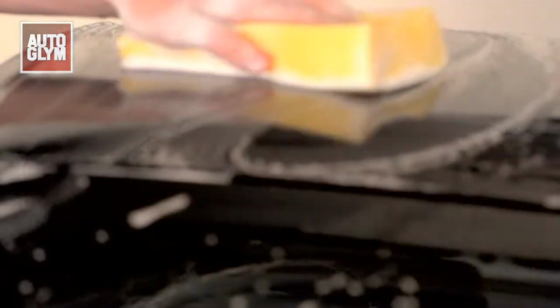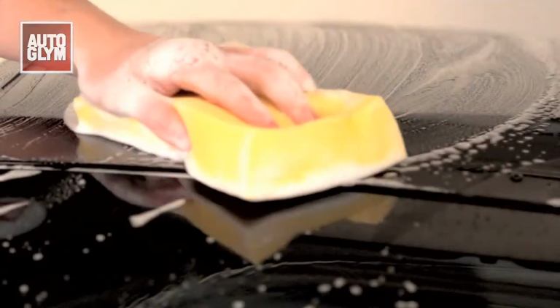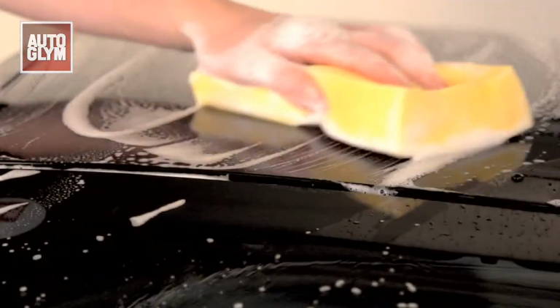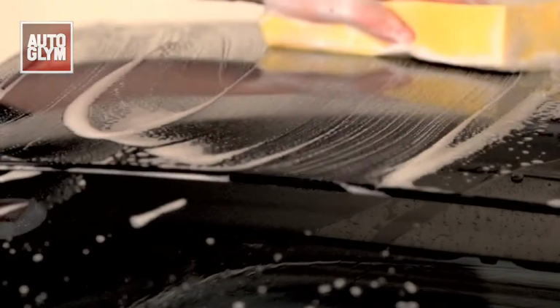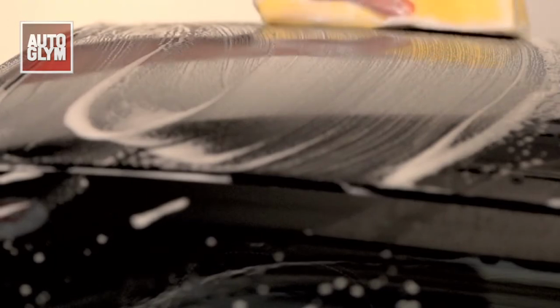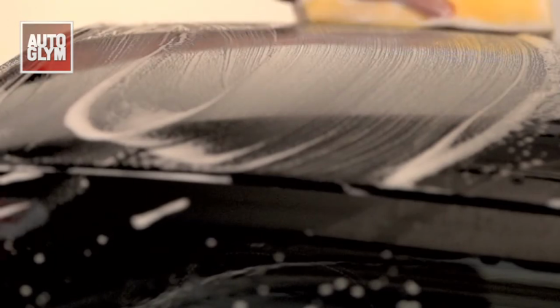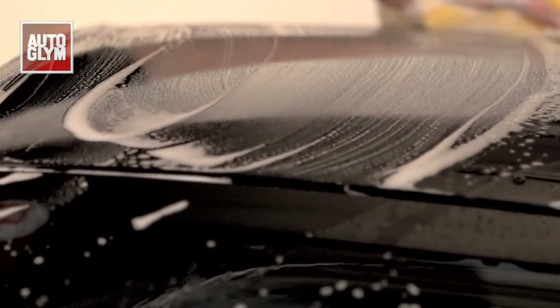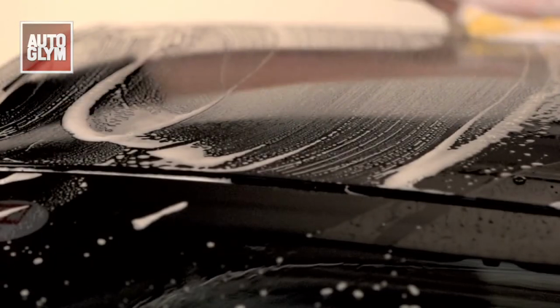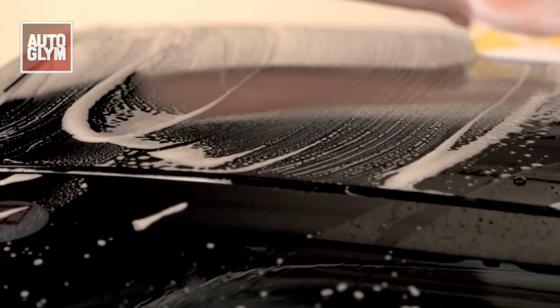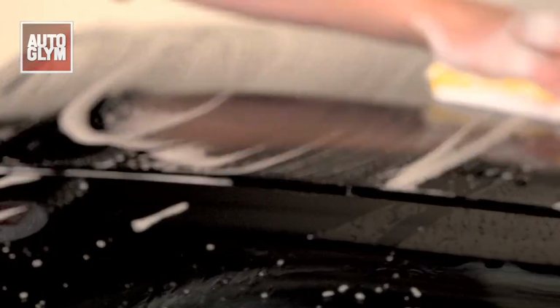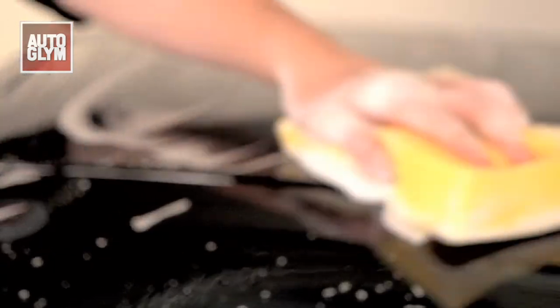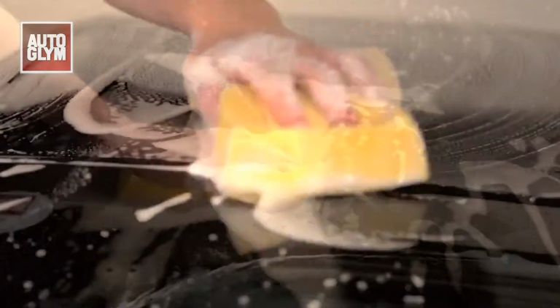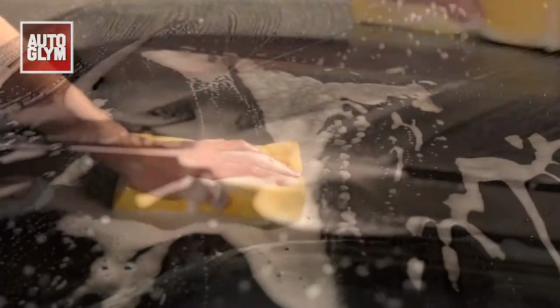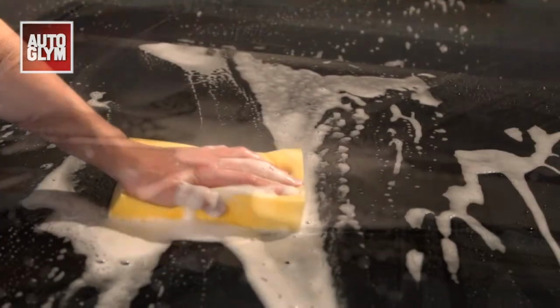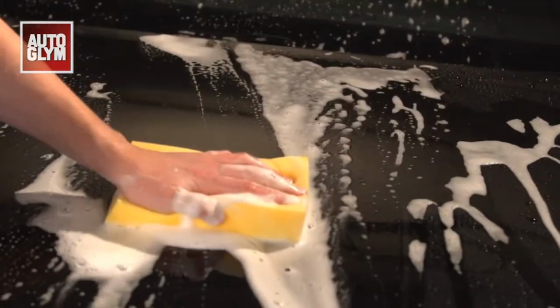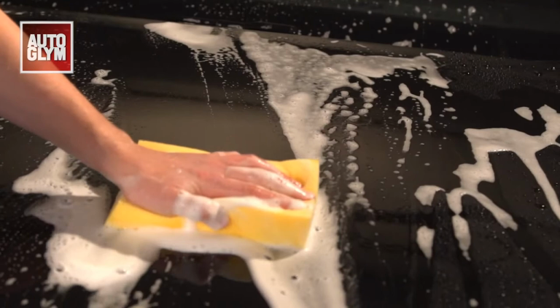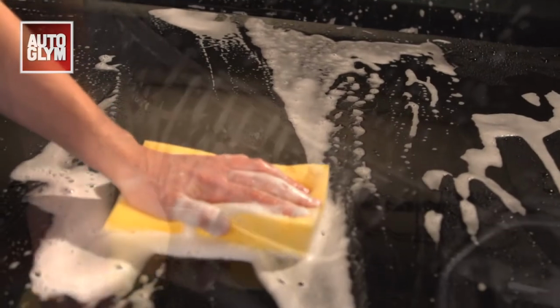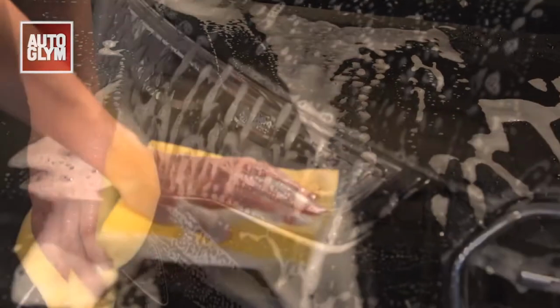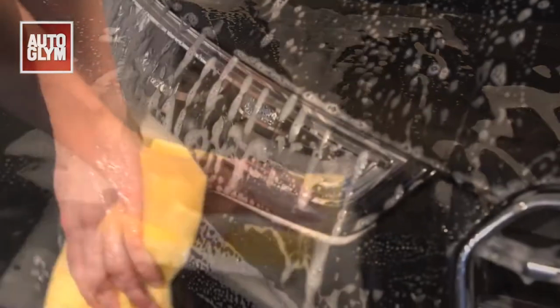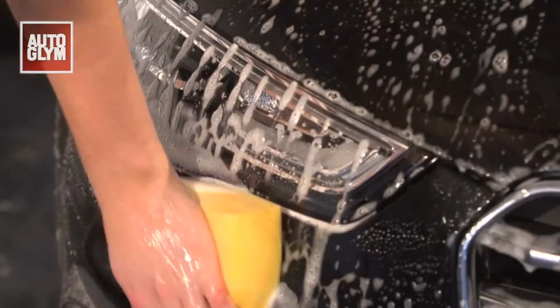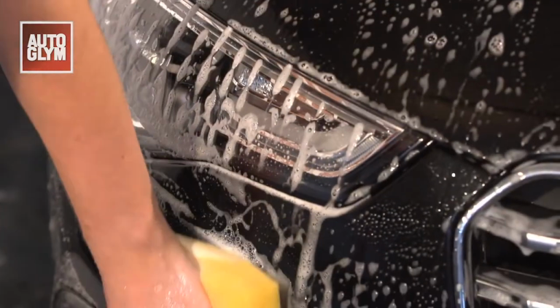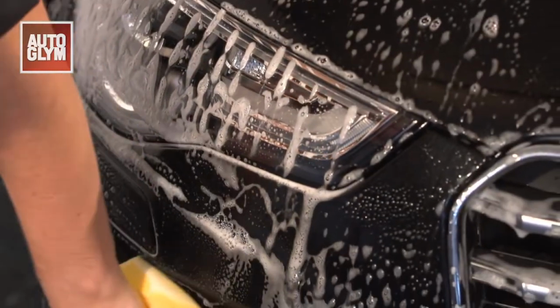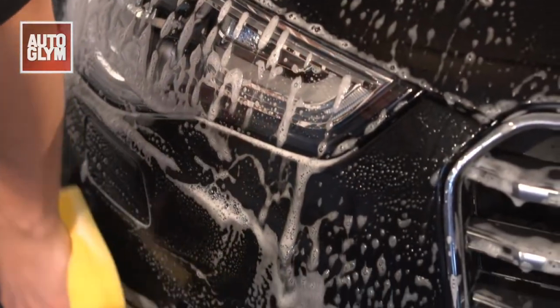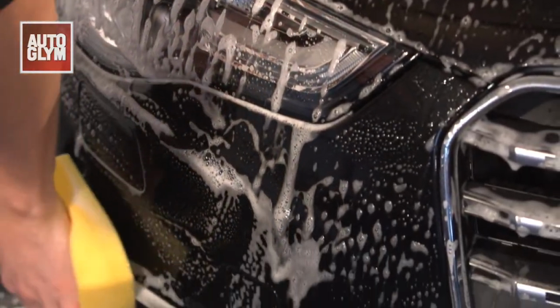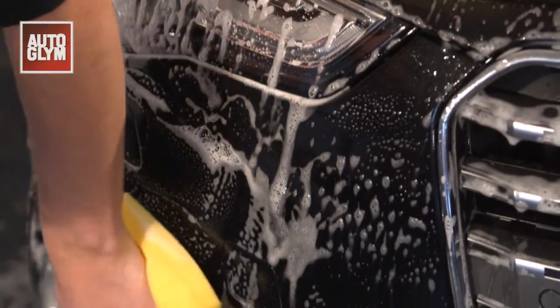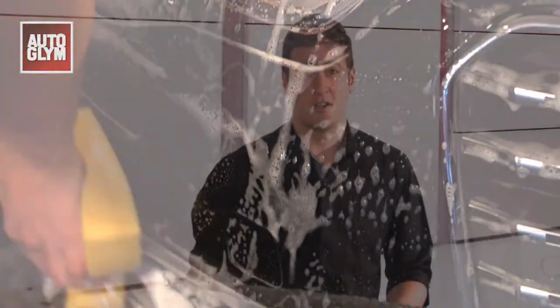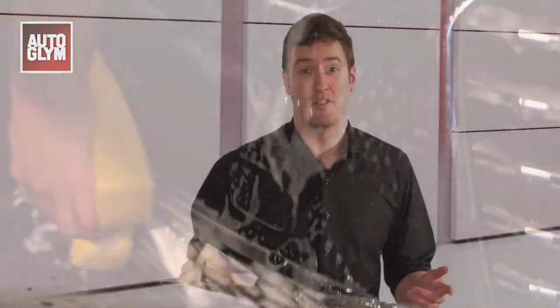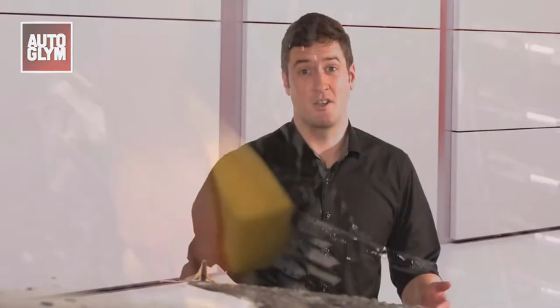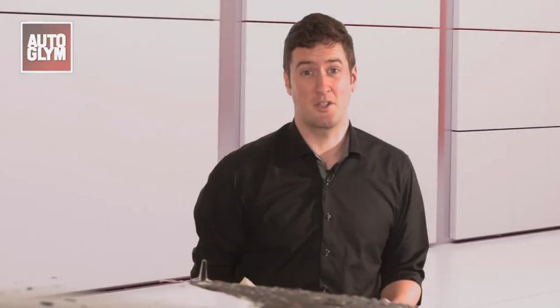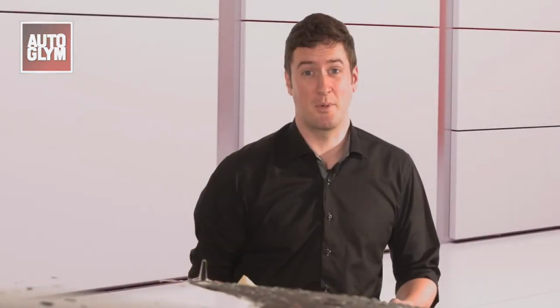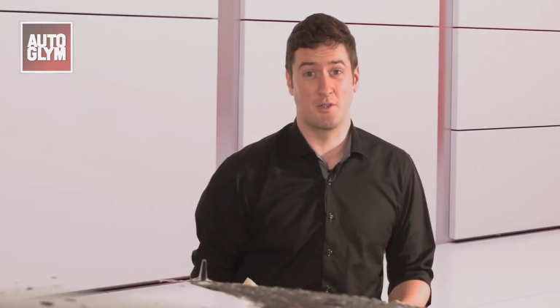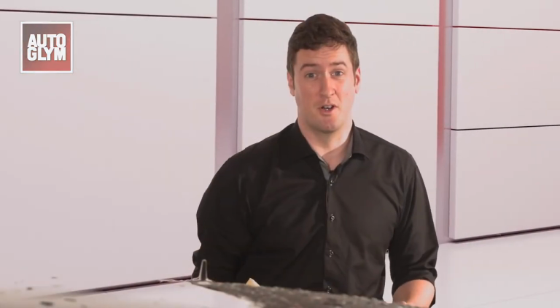Always wash the car from the top down. Remember to rinse your sponge or wash mitt as you work around the car and don't let the shampoo dry on.